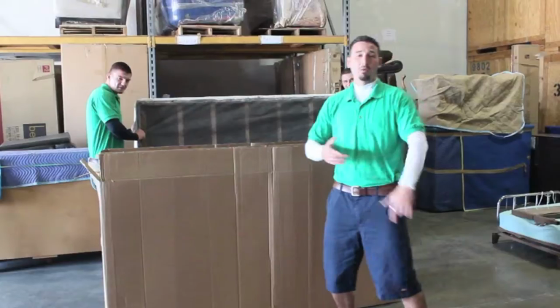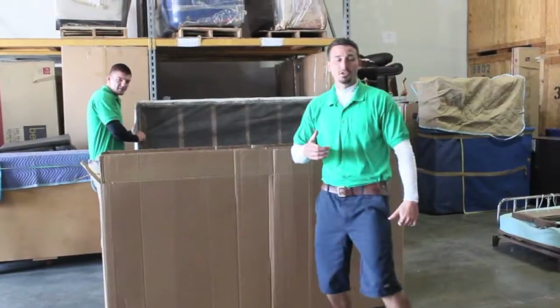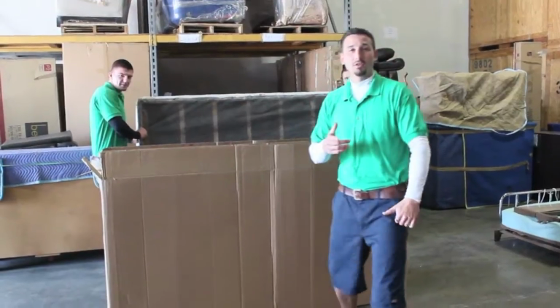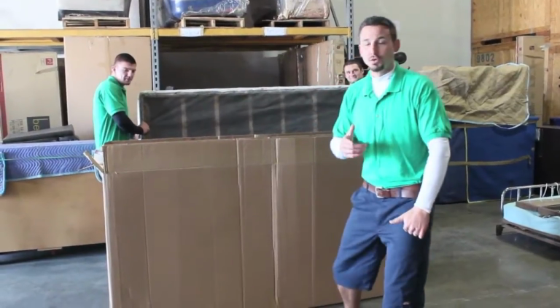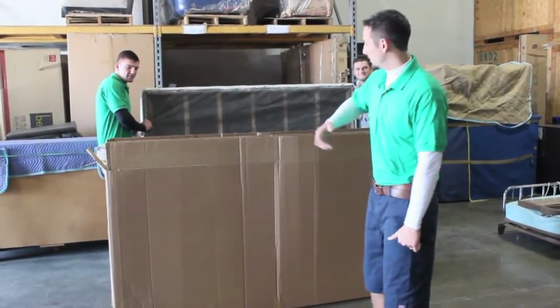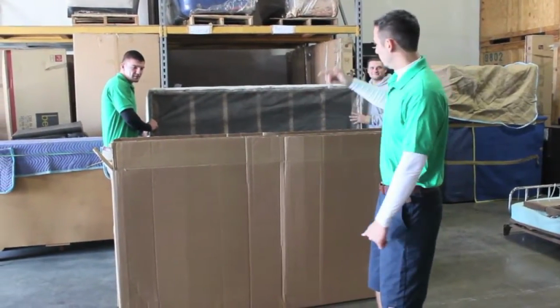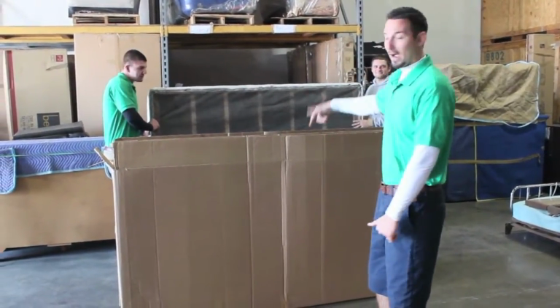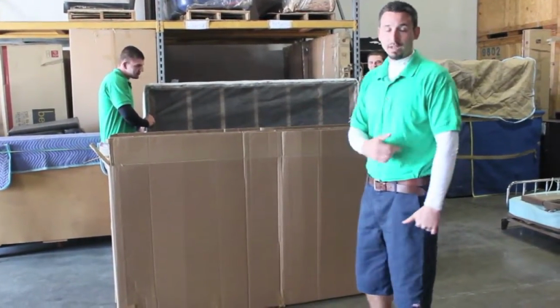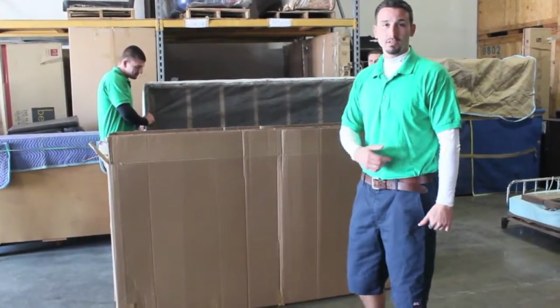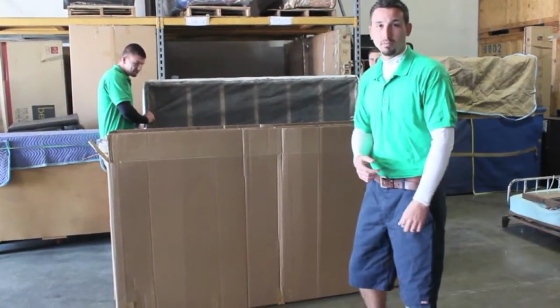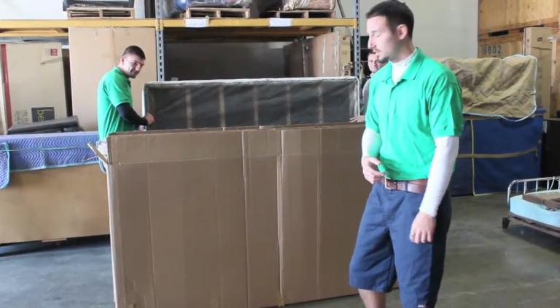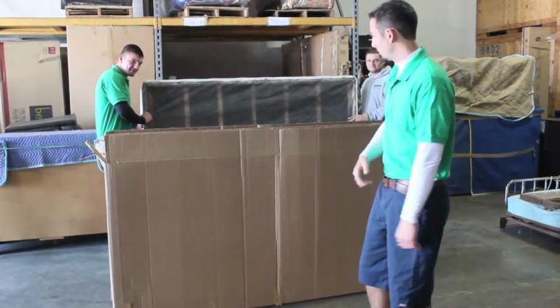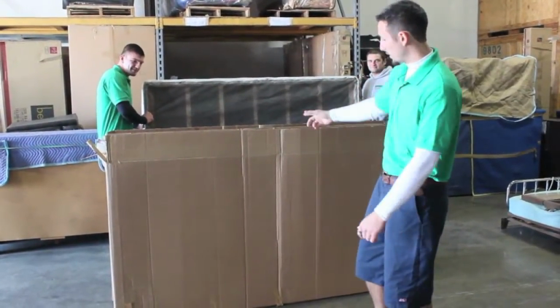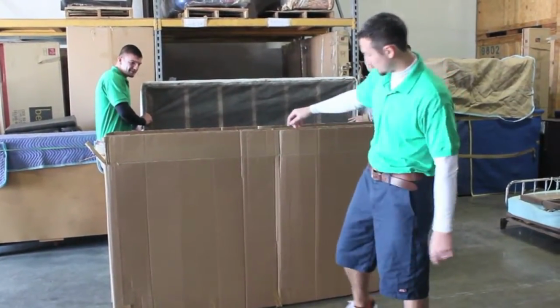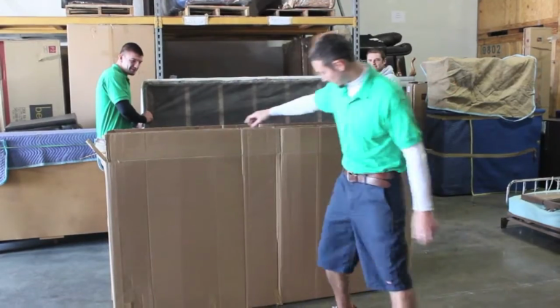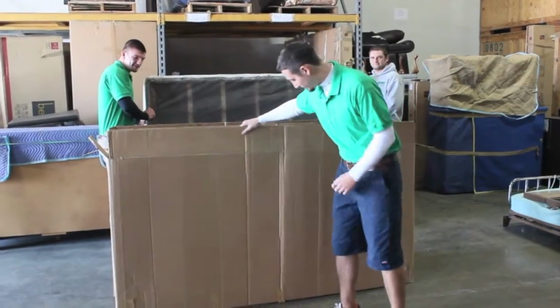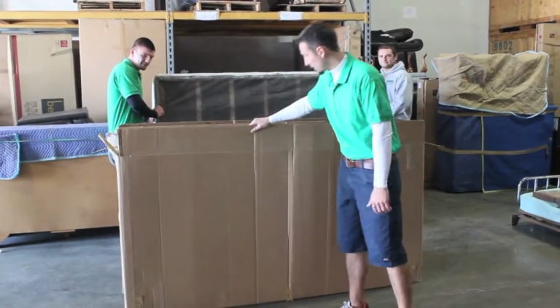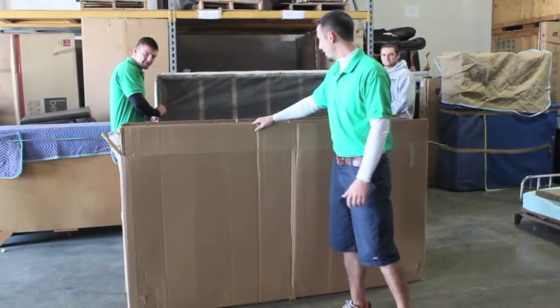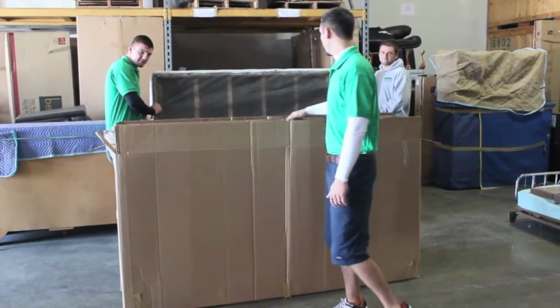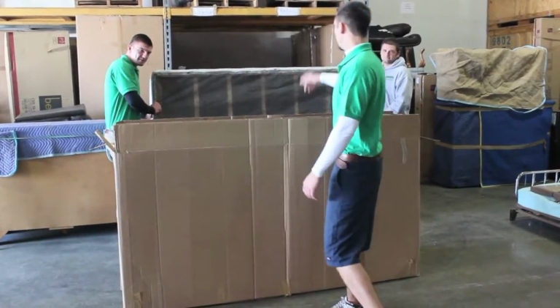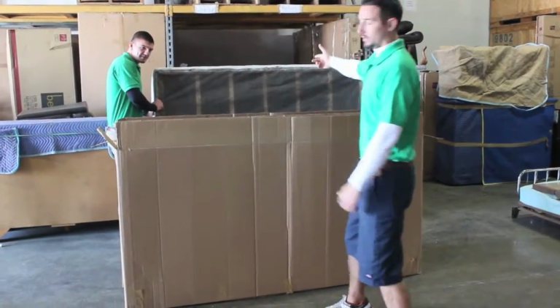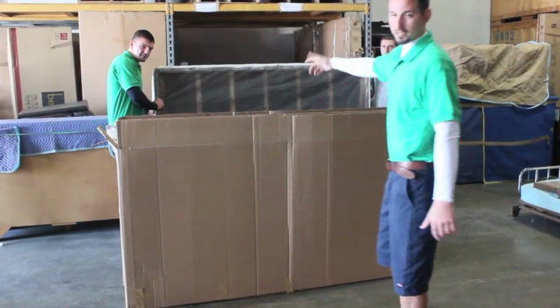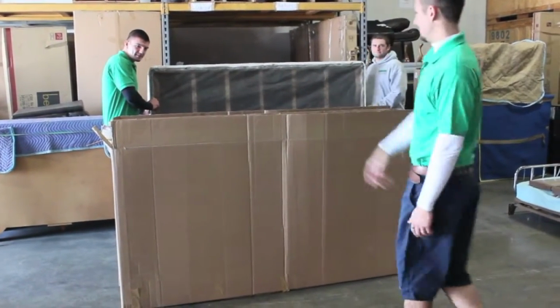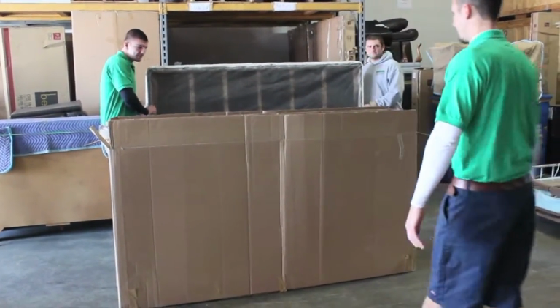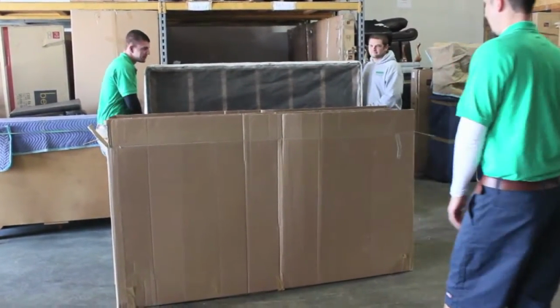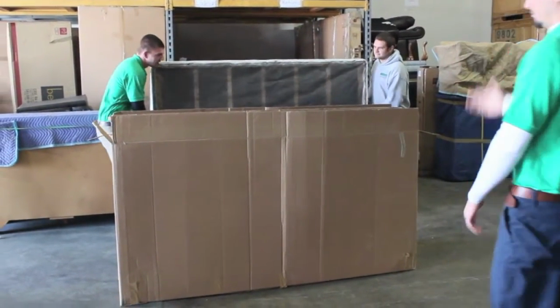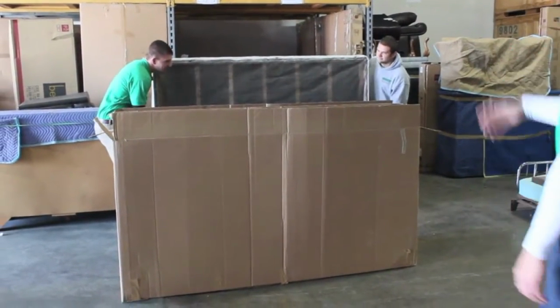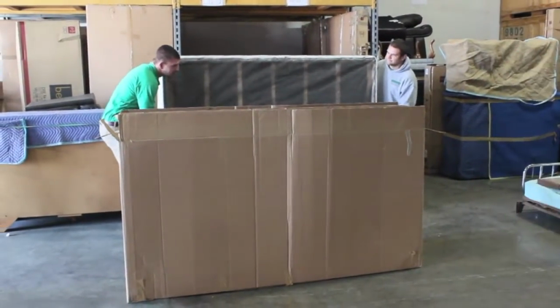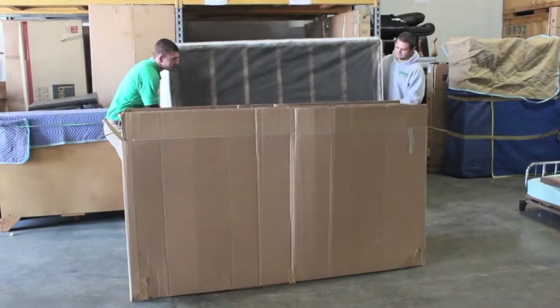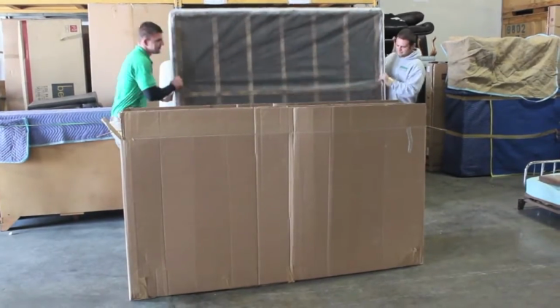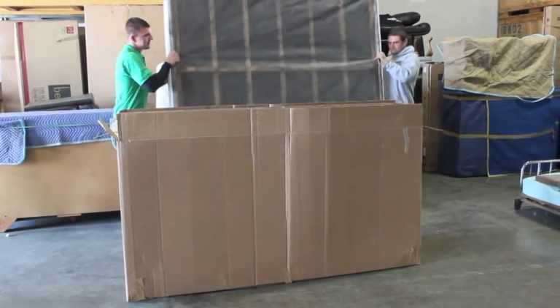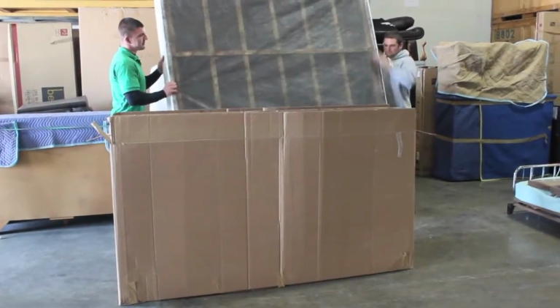We're going to show you how to pack a mattress in the boxes. We've already got them taped up and ready to go. These guys here are going to demonstrate how to put it in, how to top it off, and how to tape it down.